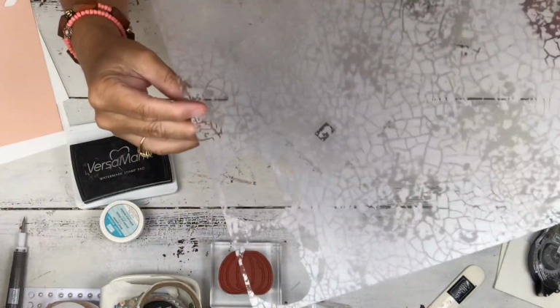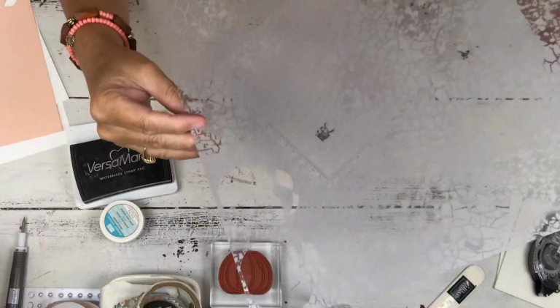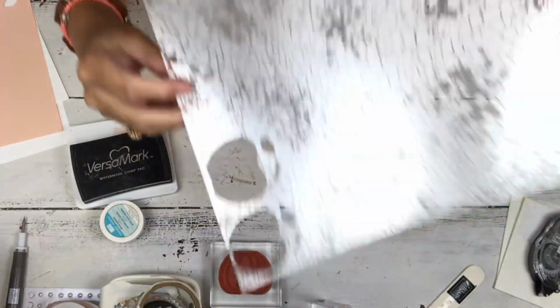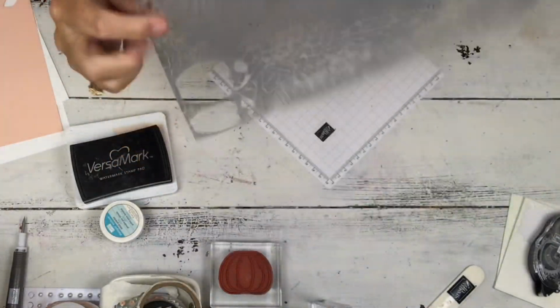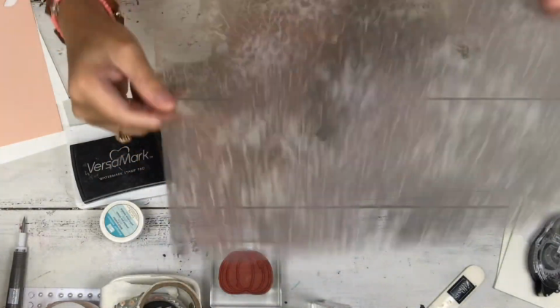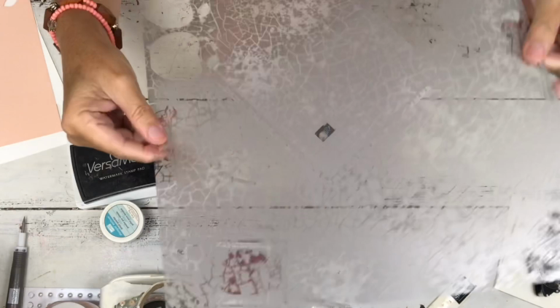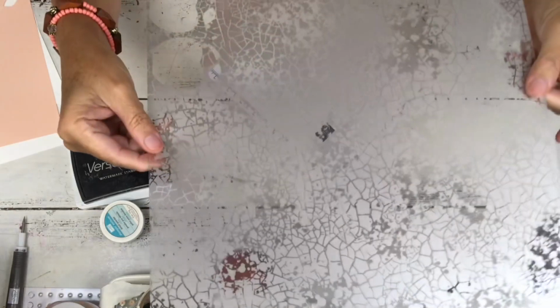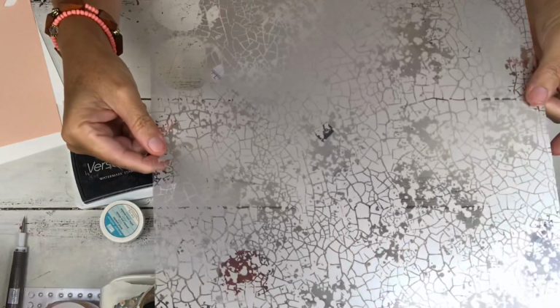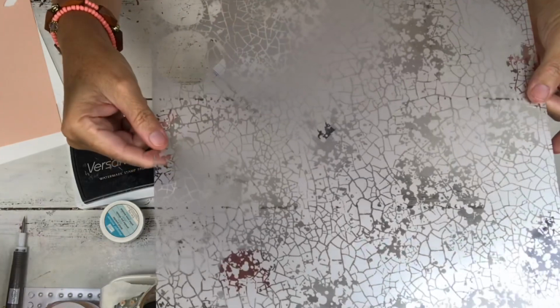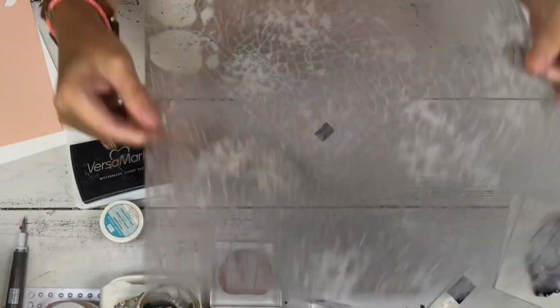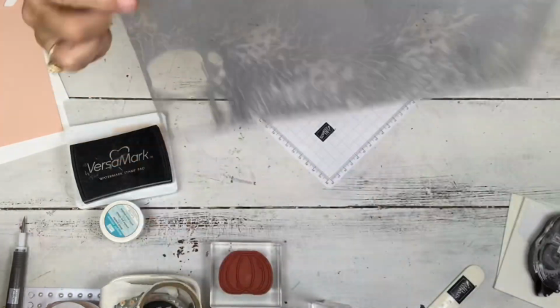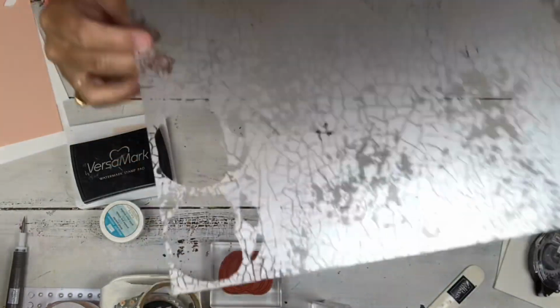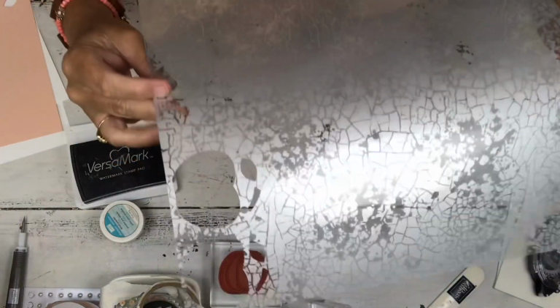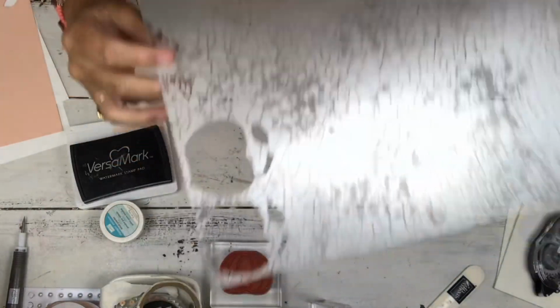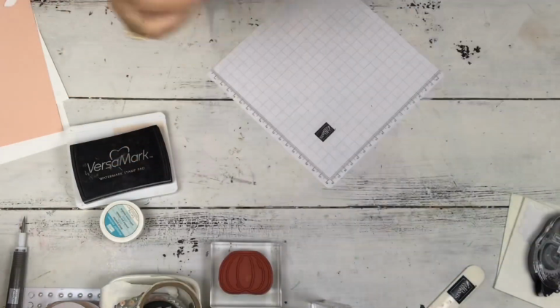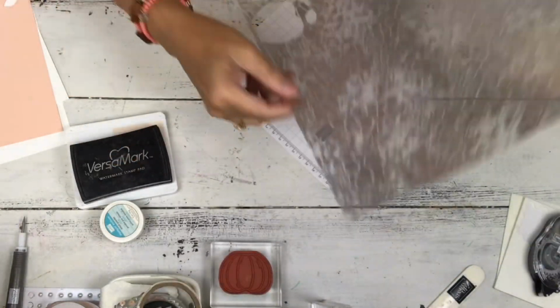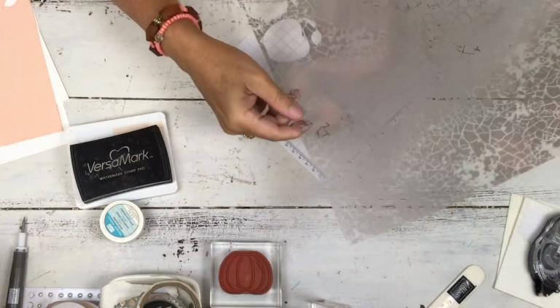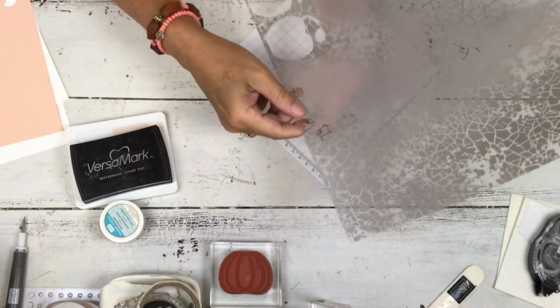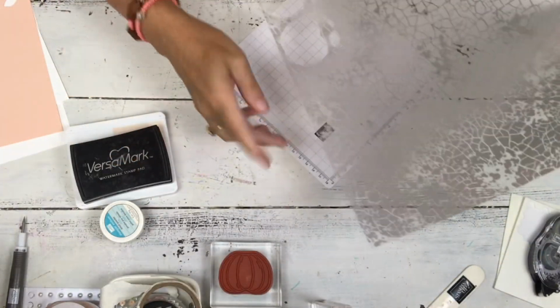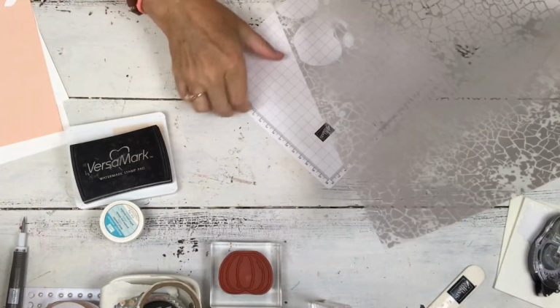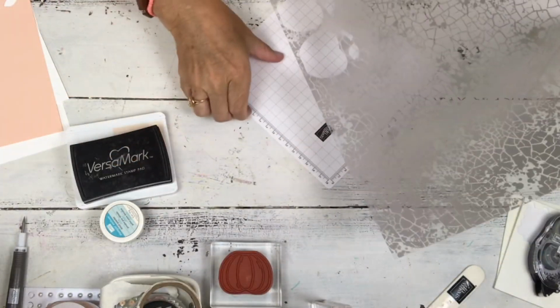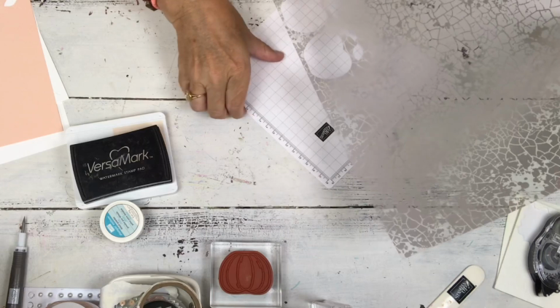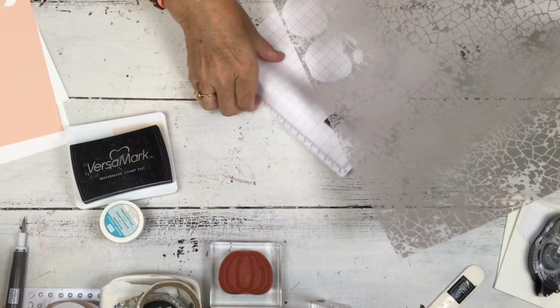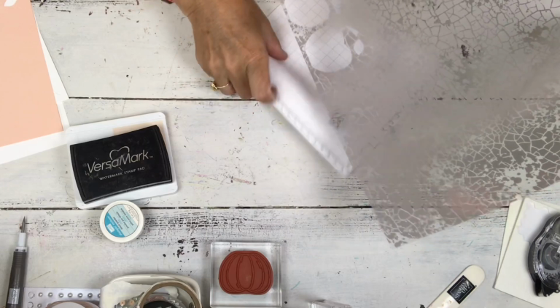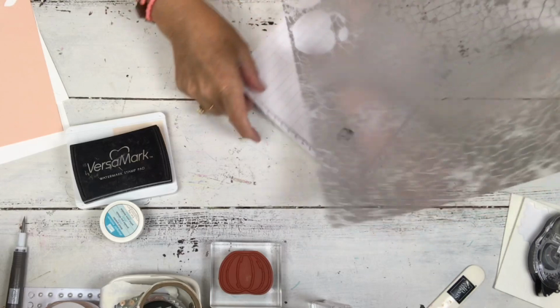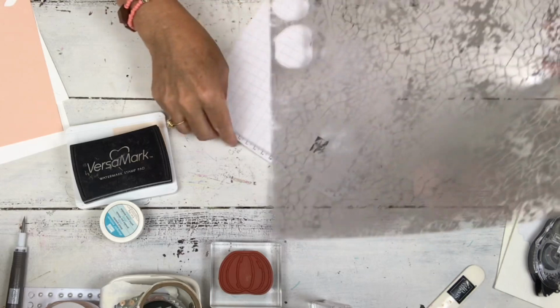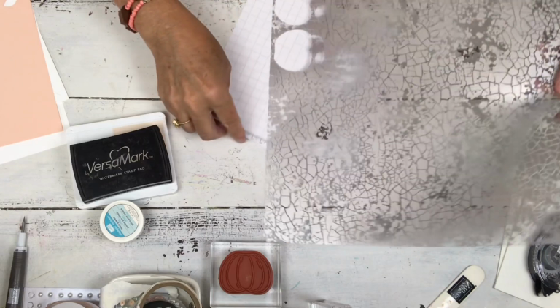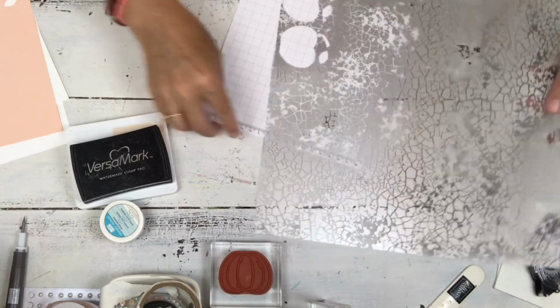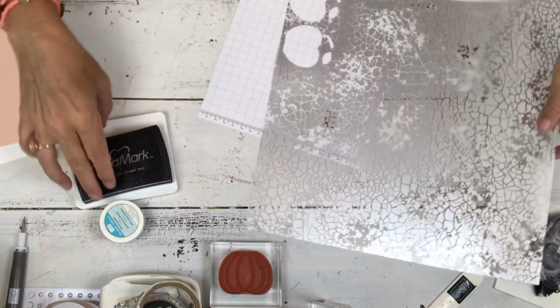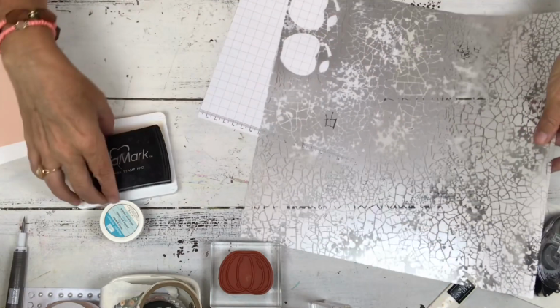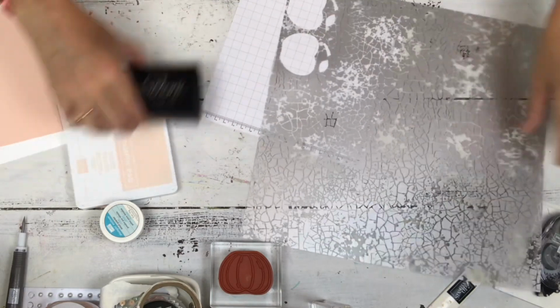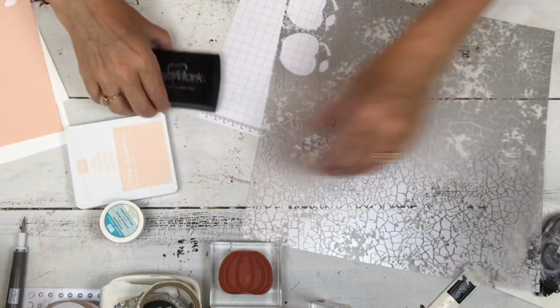This is in the catalog — it's called our new mercury paper. It's really pretty. There's a right and wrong side, or rather the two sides are different, but for this card it doesn't really matter which side you use.